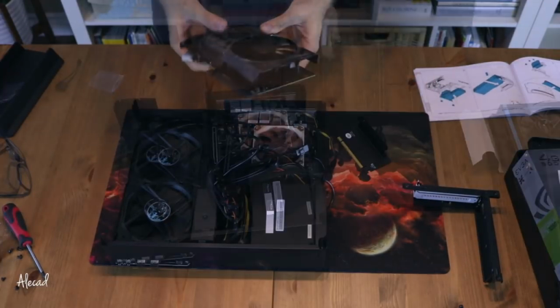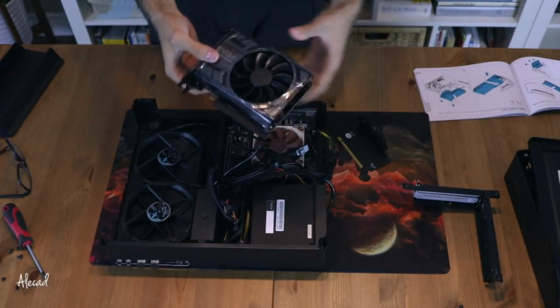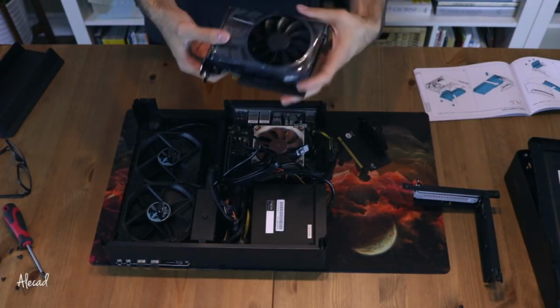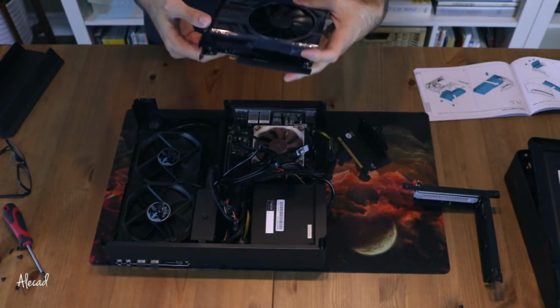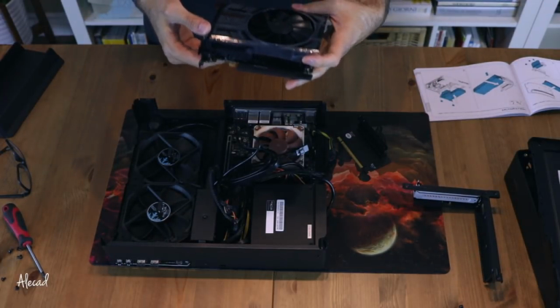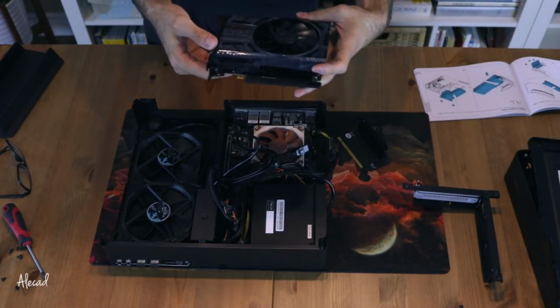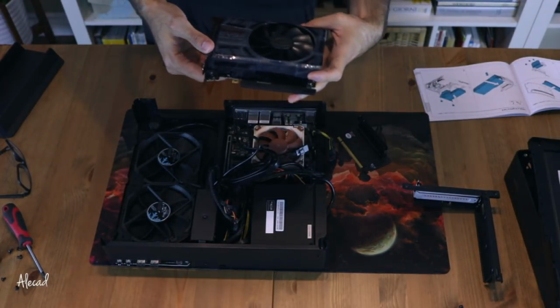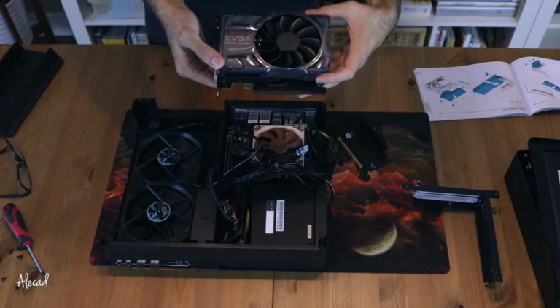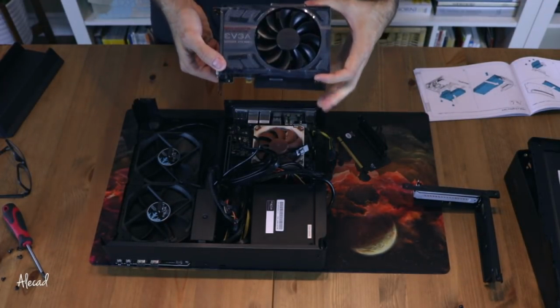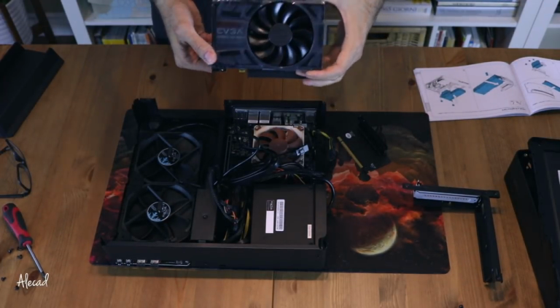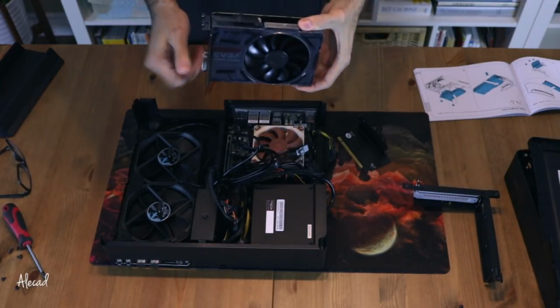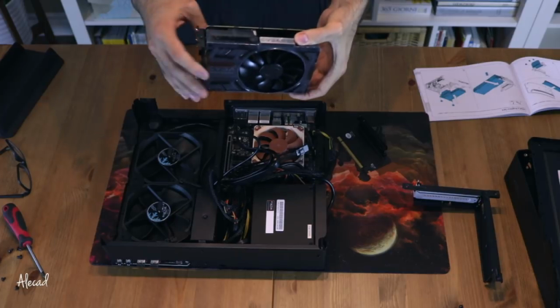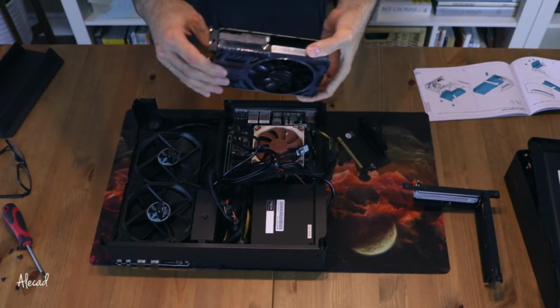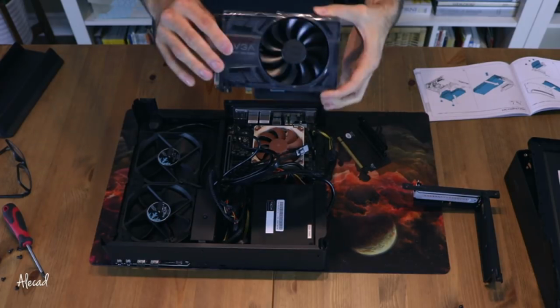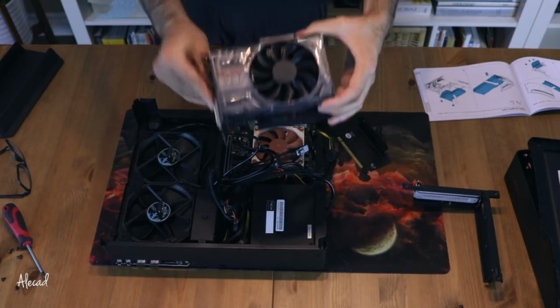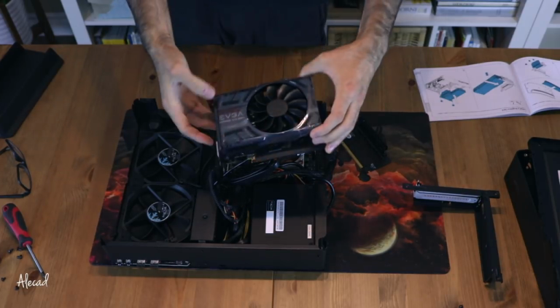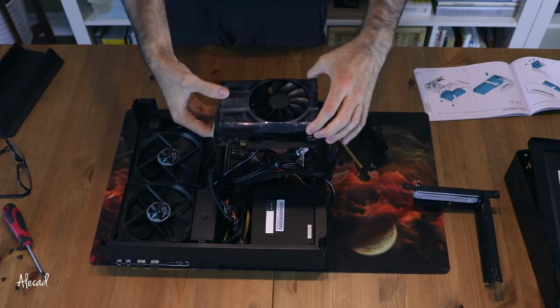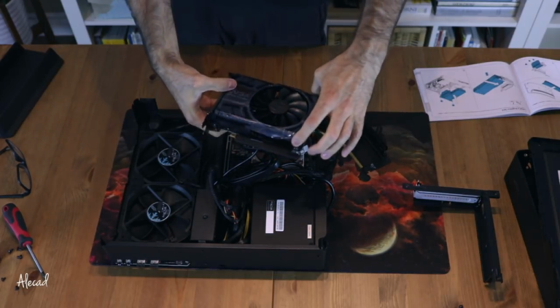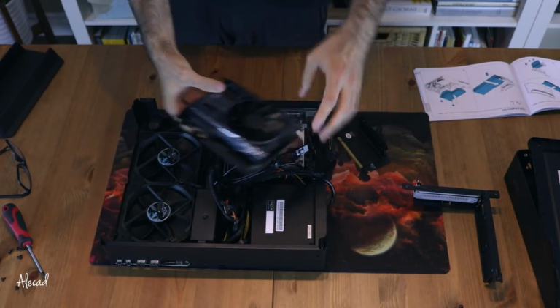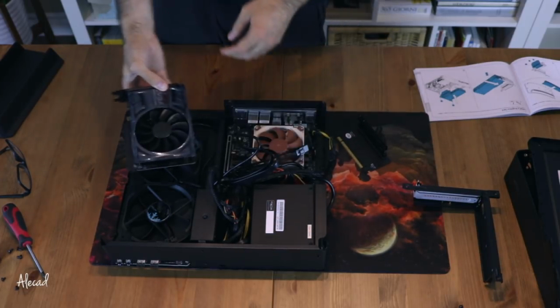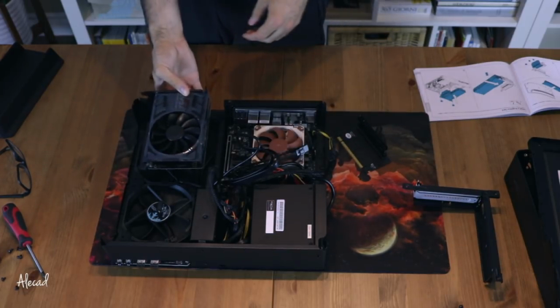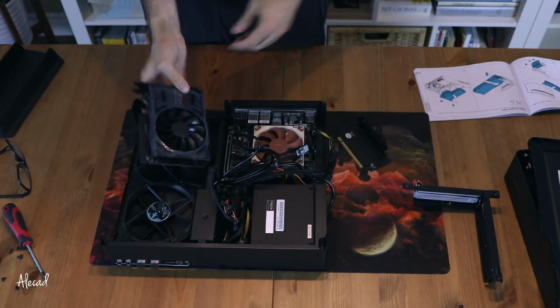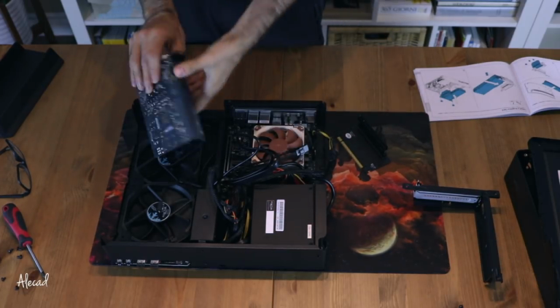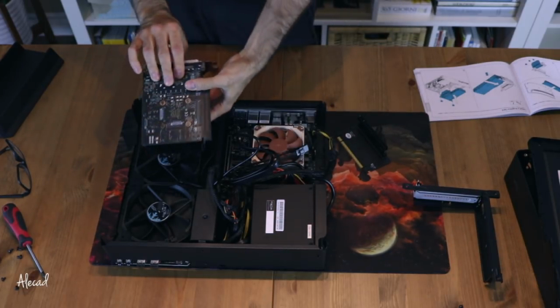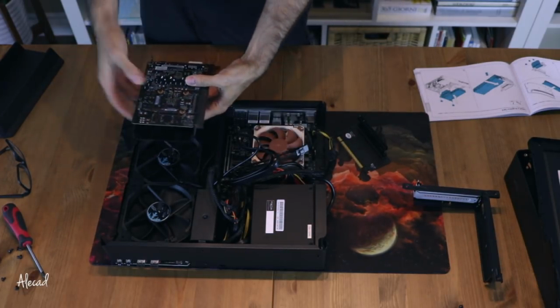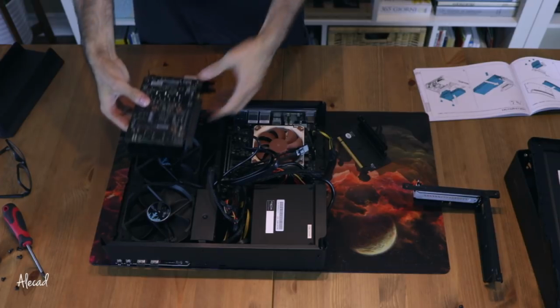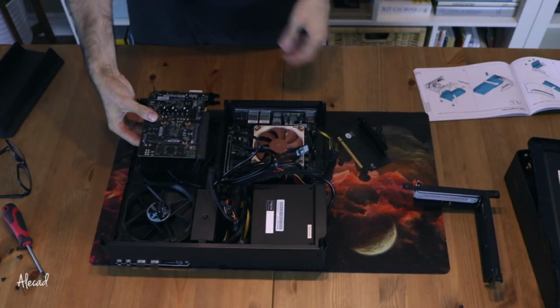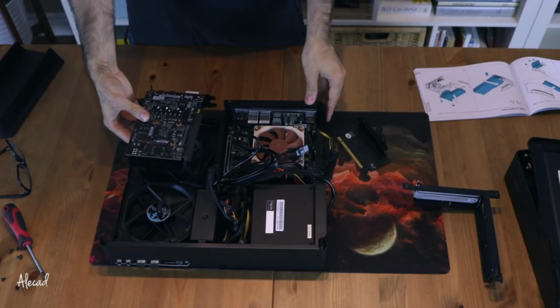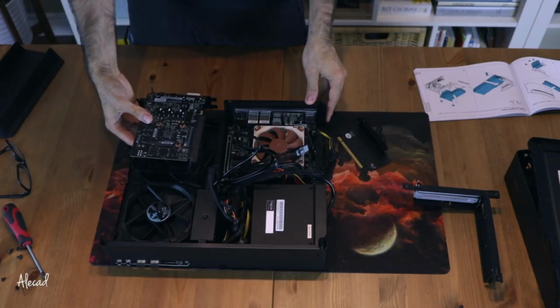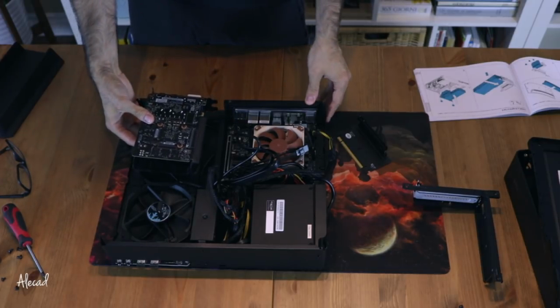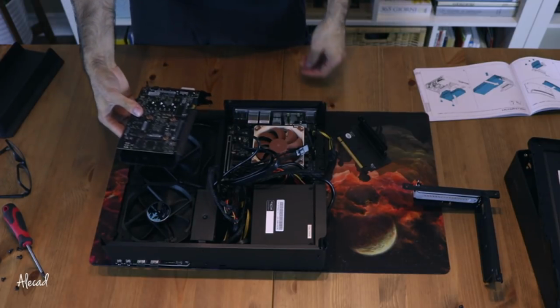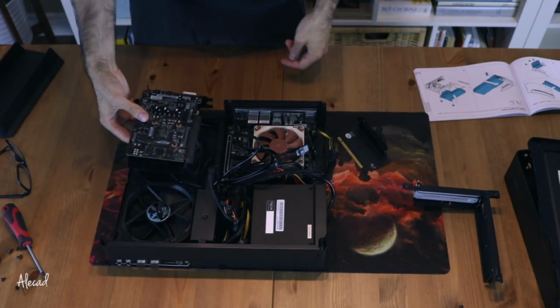This is the EVGA GeForce GTX 1050 Ti, which as you can see is really, really small. It fits perfectly in this super small form factor case from Fractal Design.